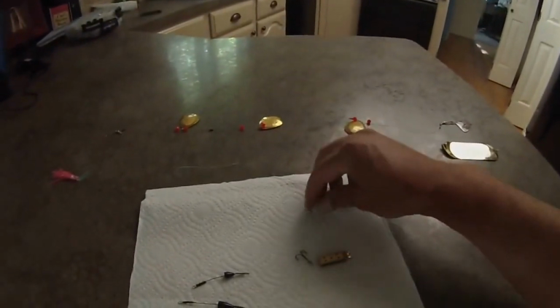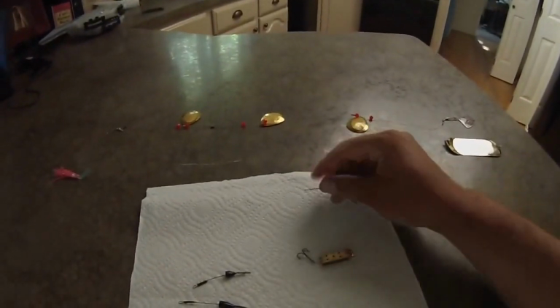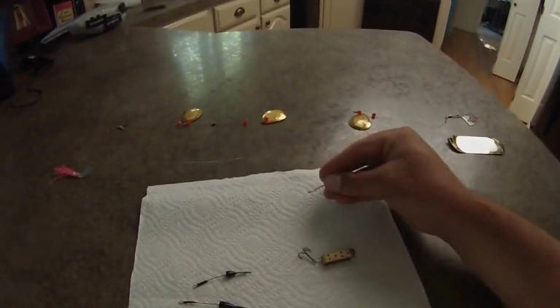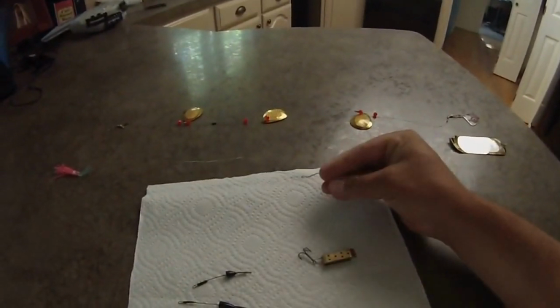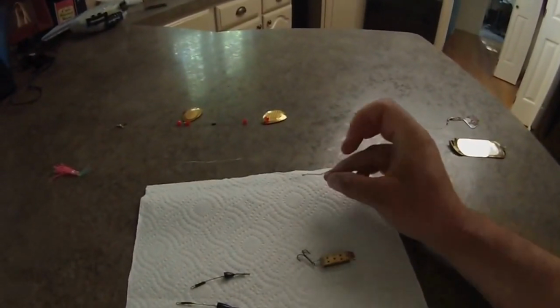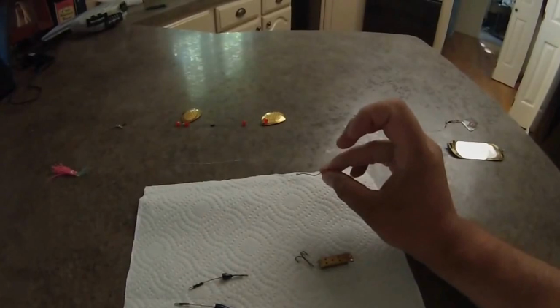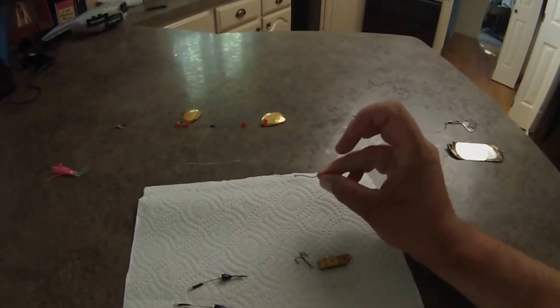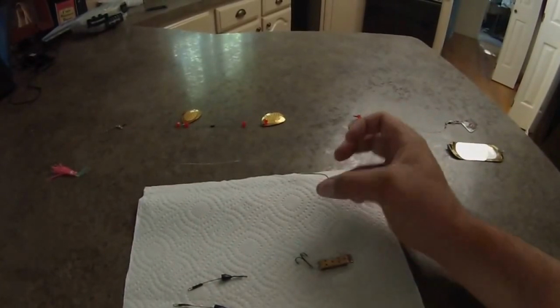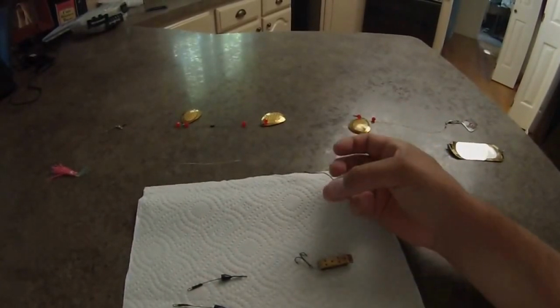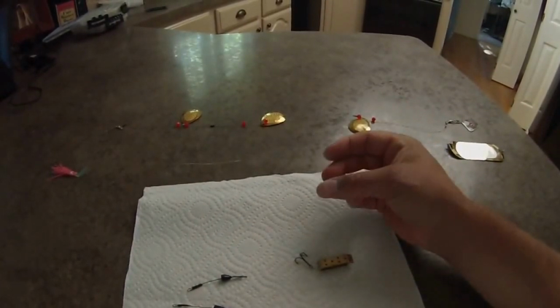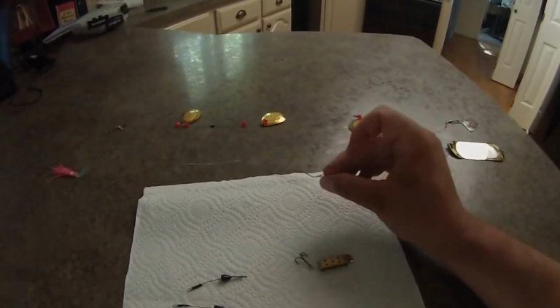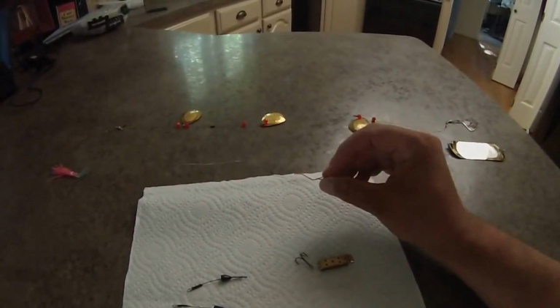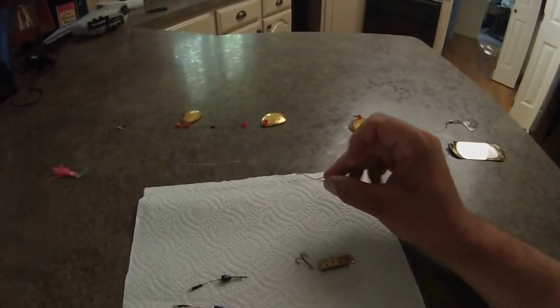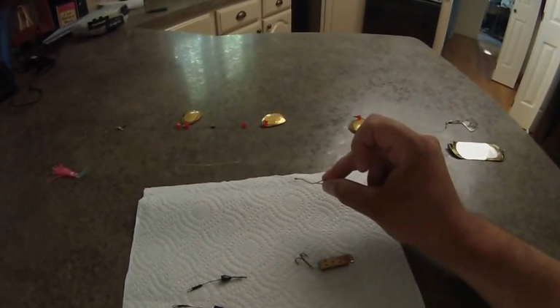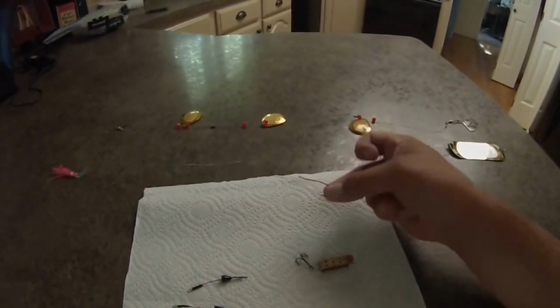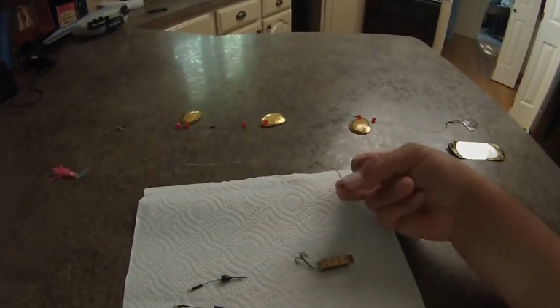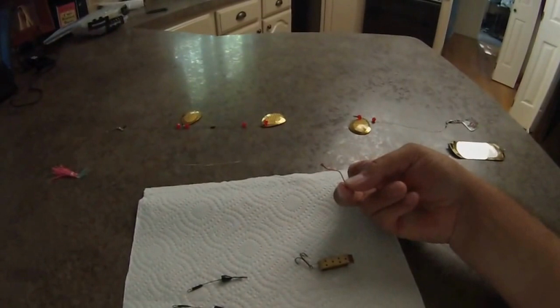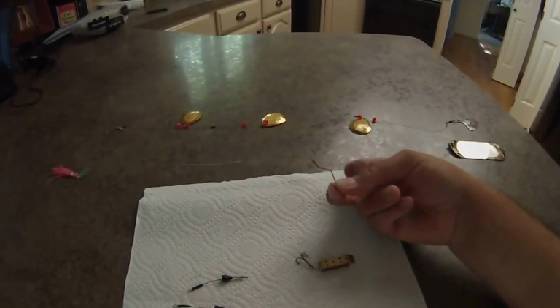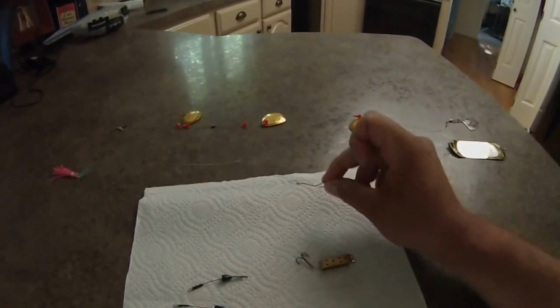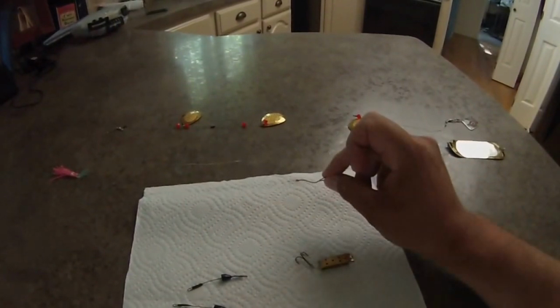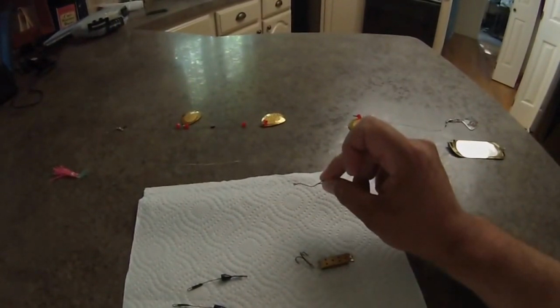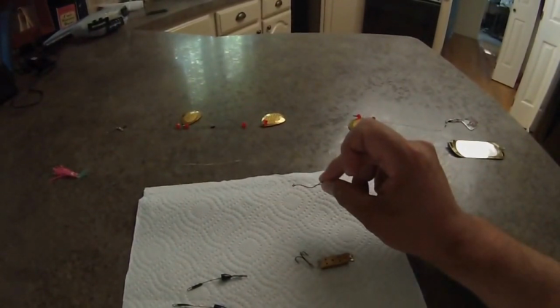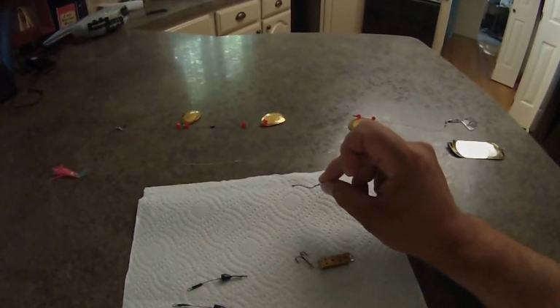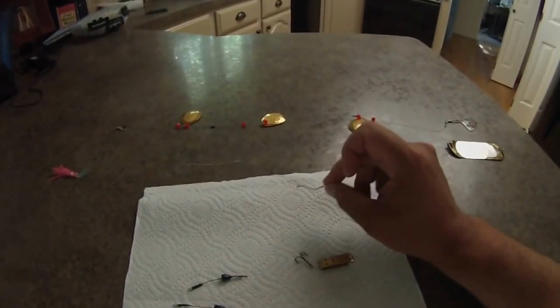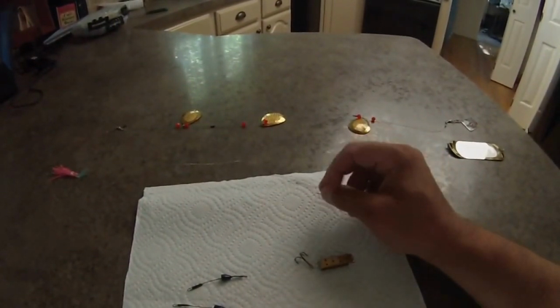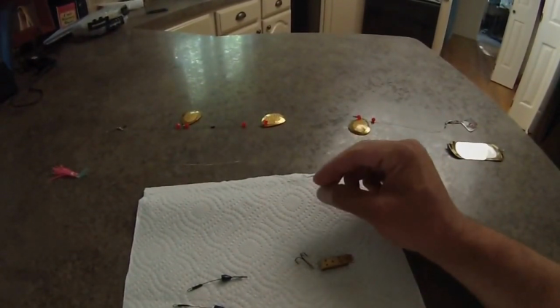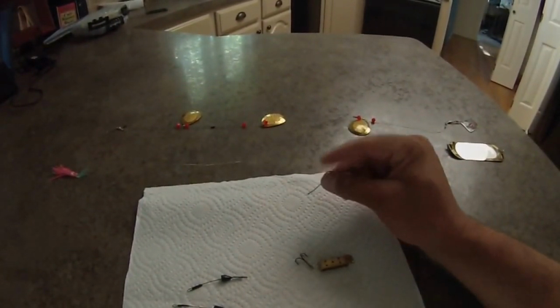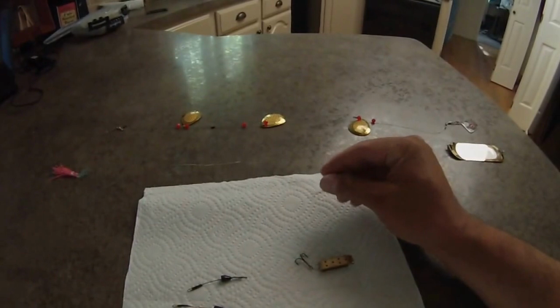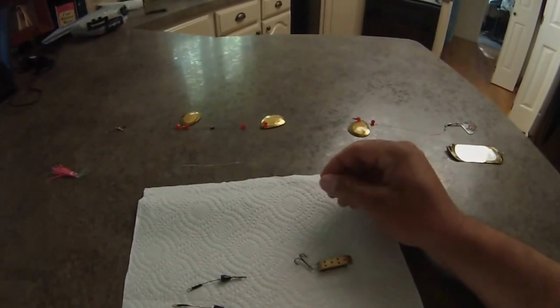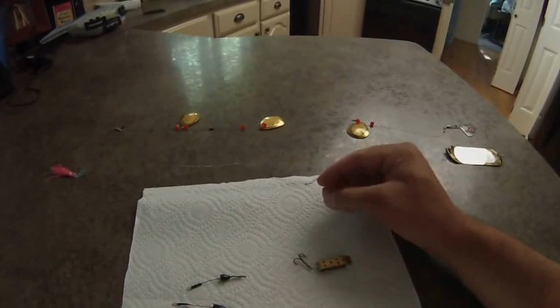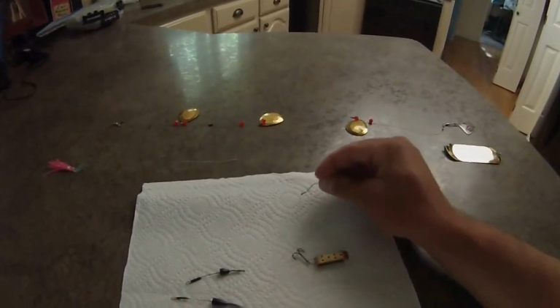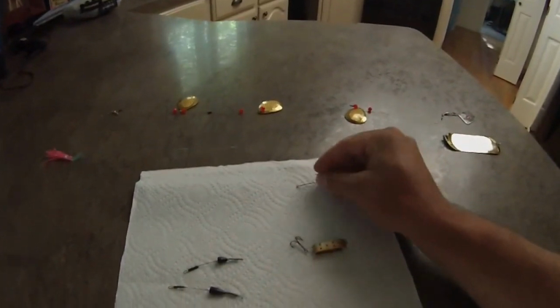And then we'll run this. It's made by Mustad, but it's called Slow Death — or True Turn is another brand. But it's got, as you can see, the bend in it. And then it'll rotate through the water, and then it creates a lot of action with the worm on there.